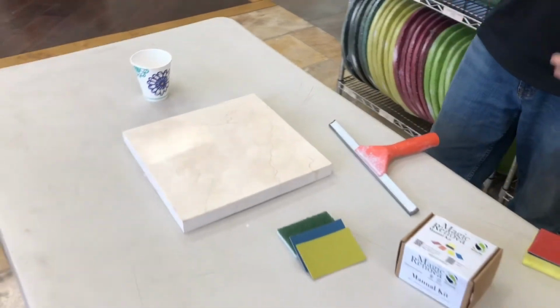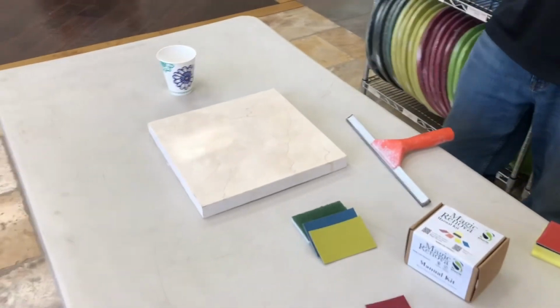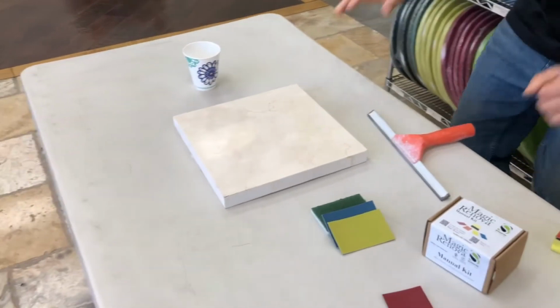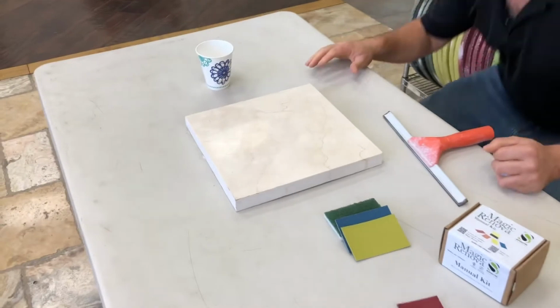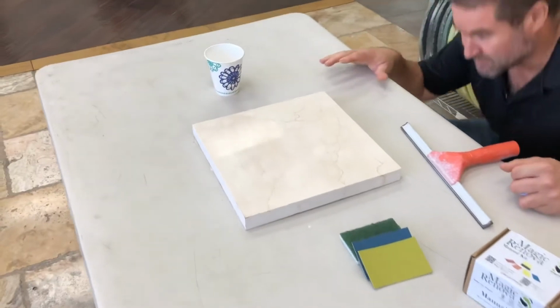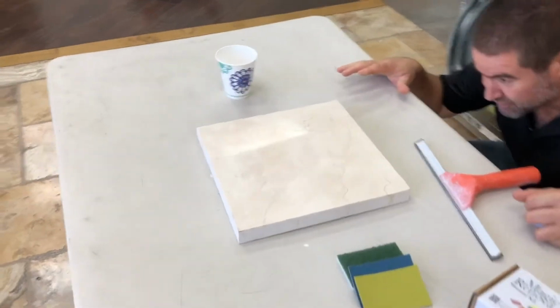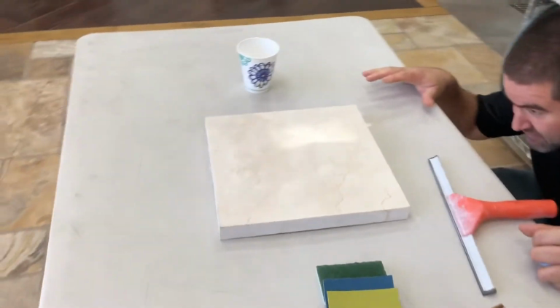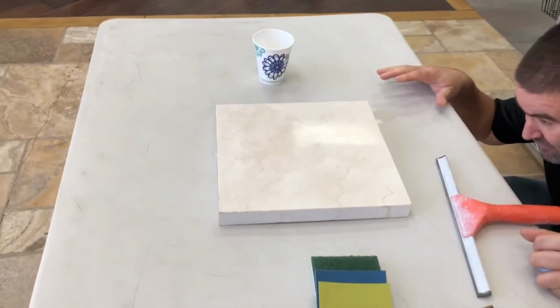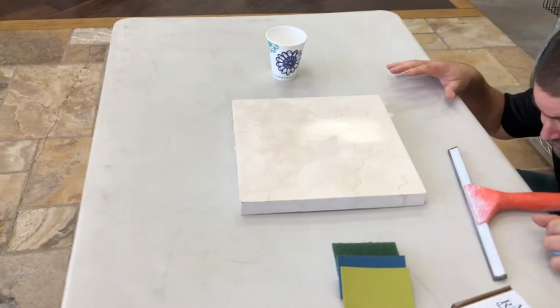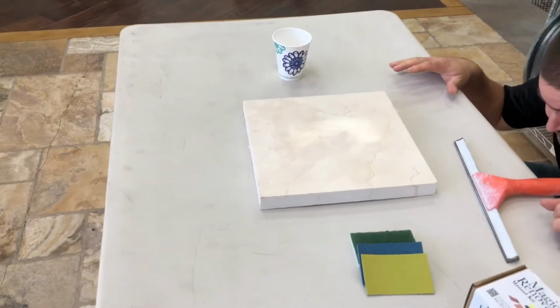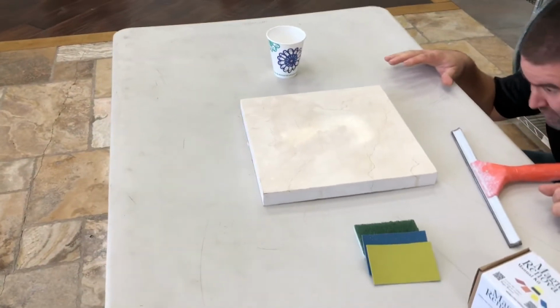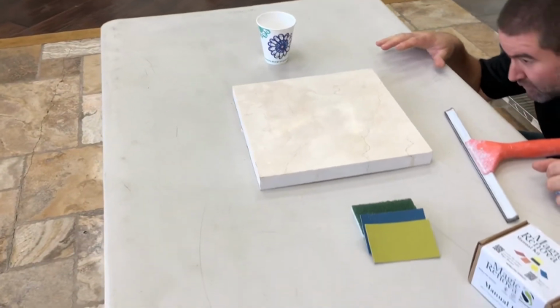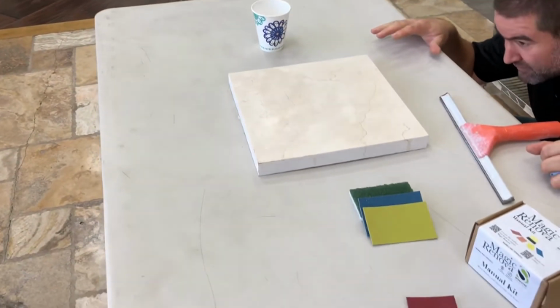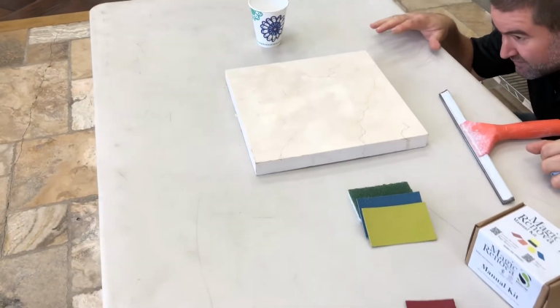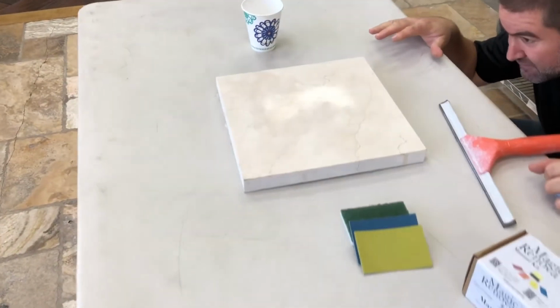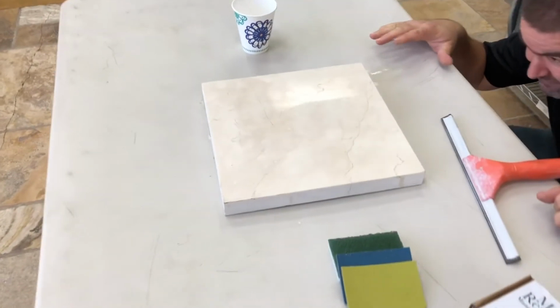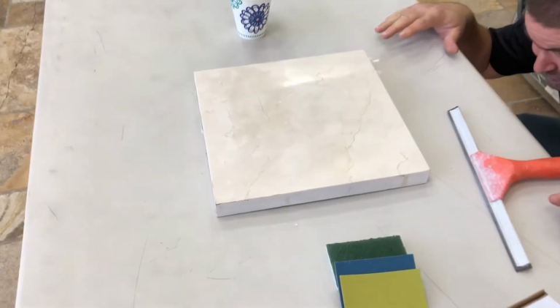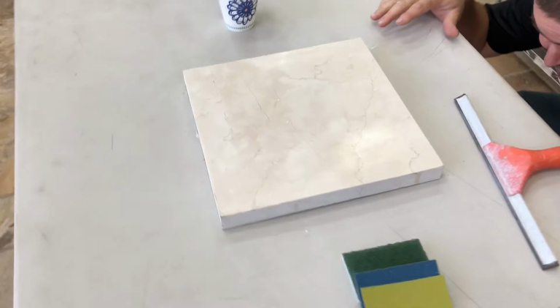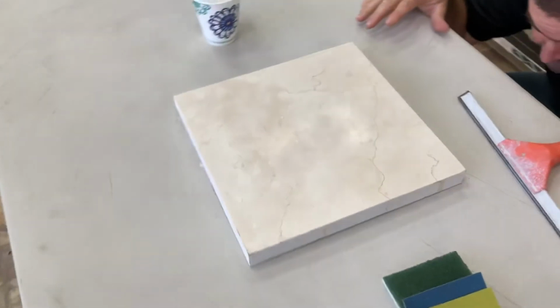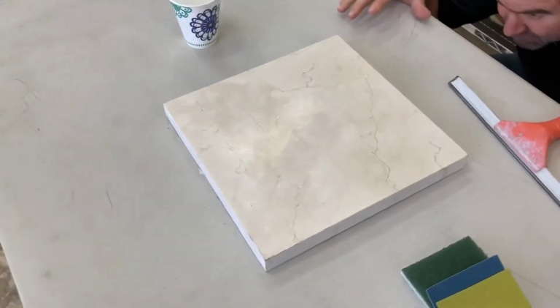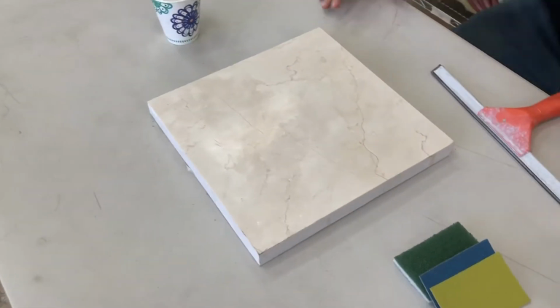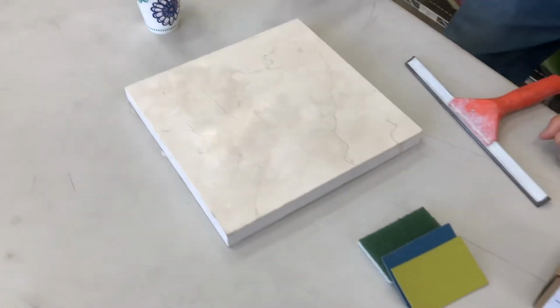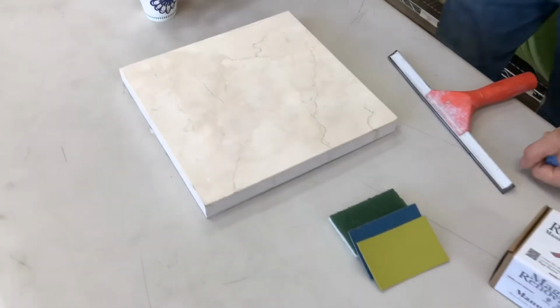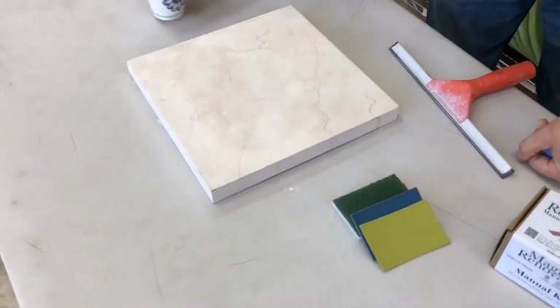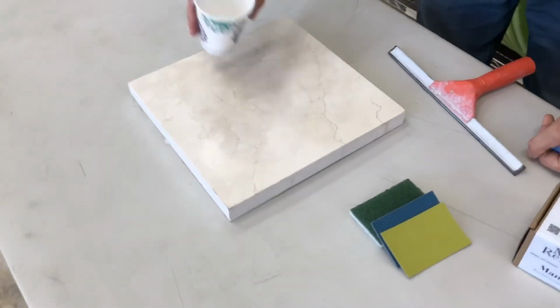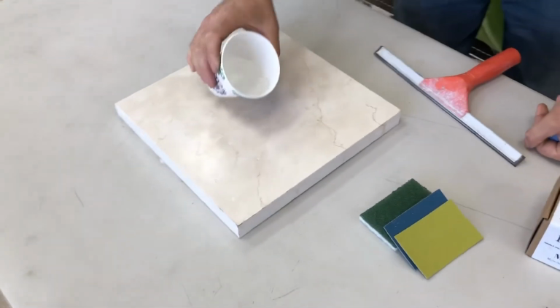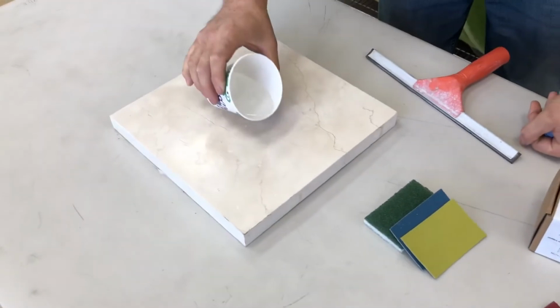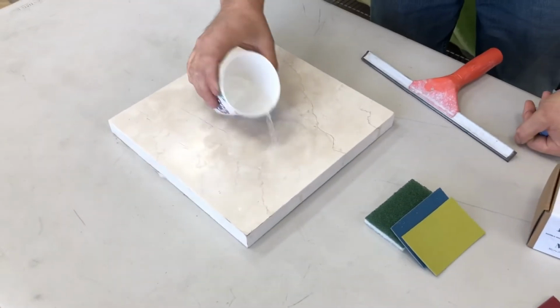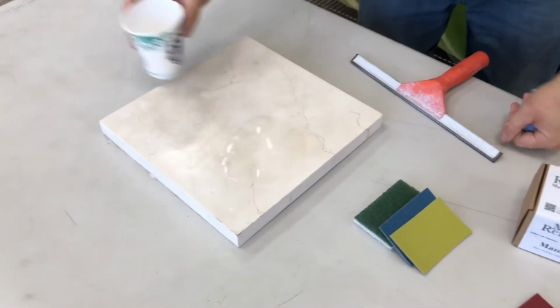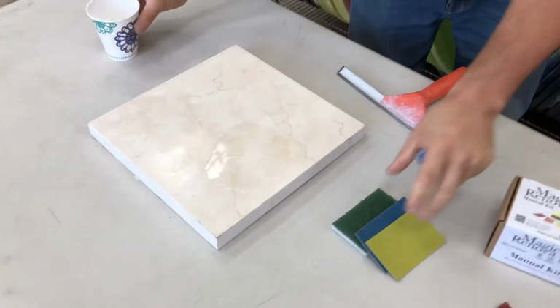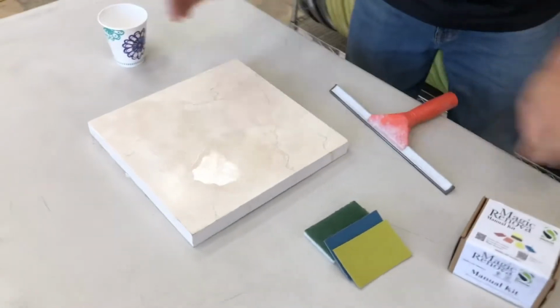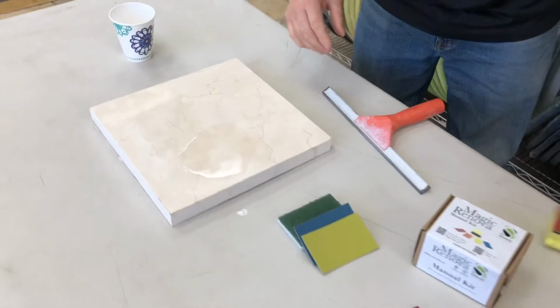With each step, we want to be sure that we're going over the damage from the last pad we used, and that we have a smooth, even finish.